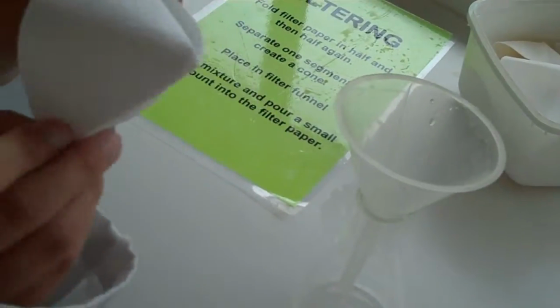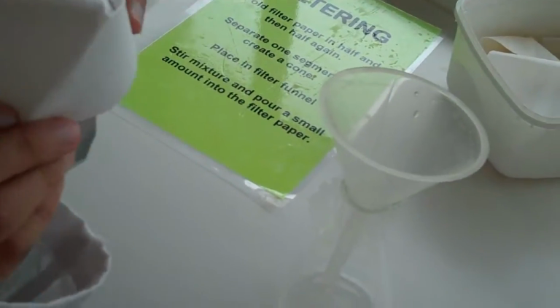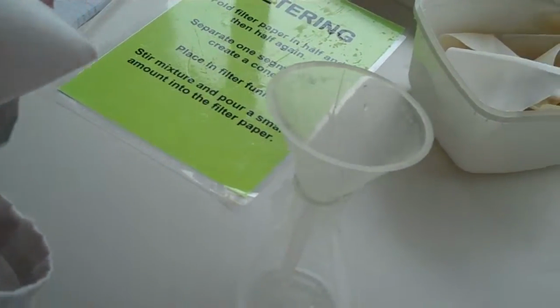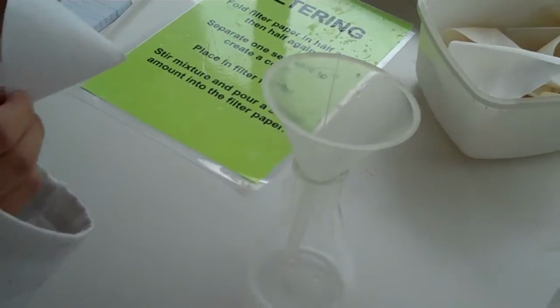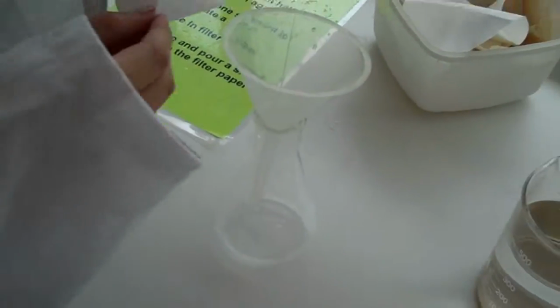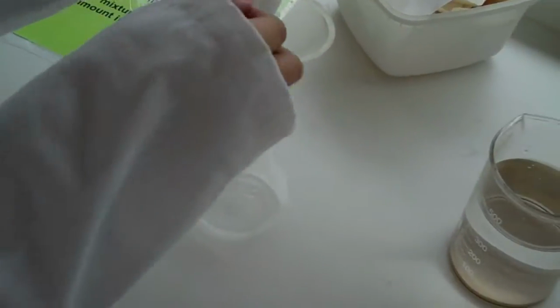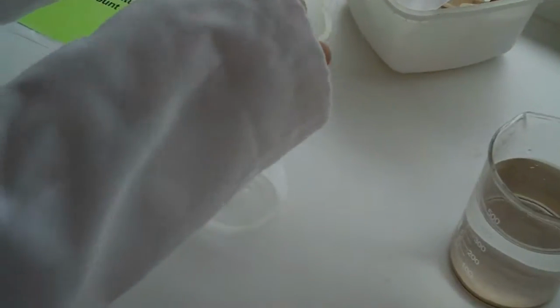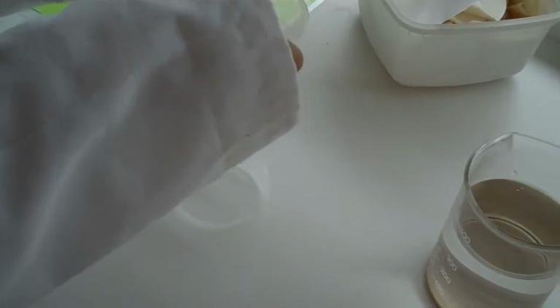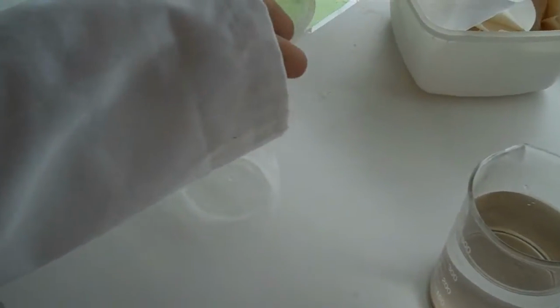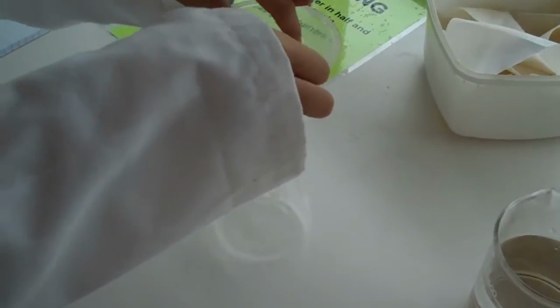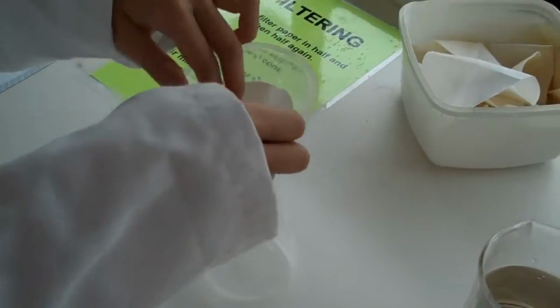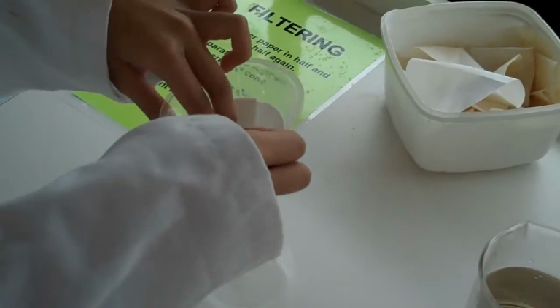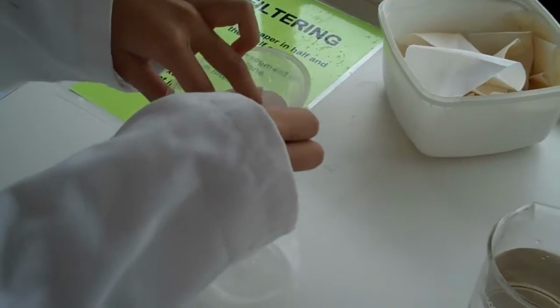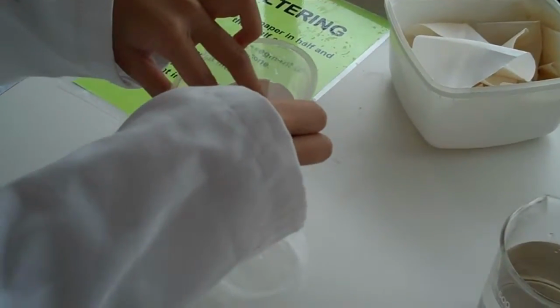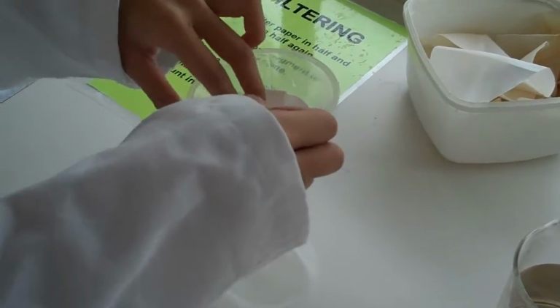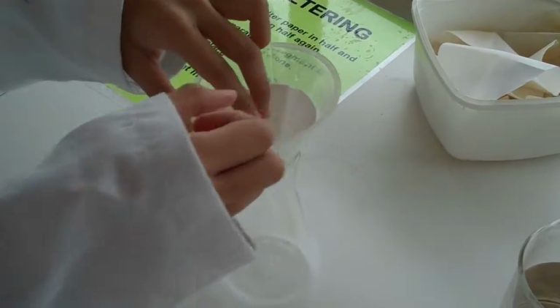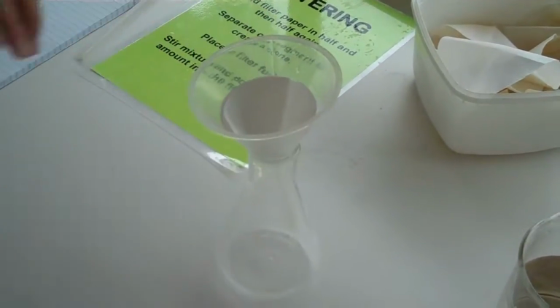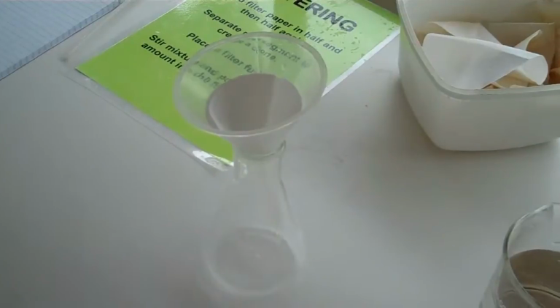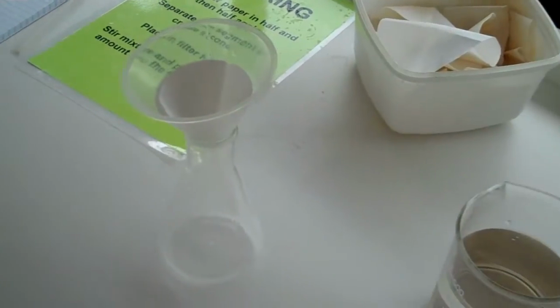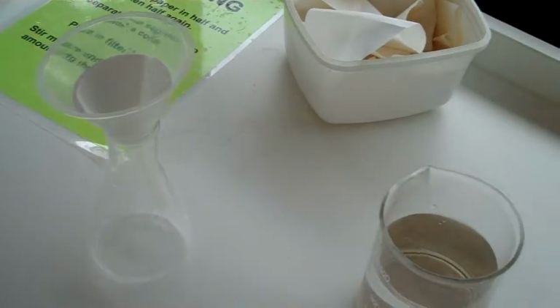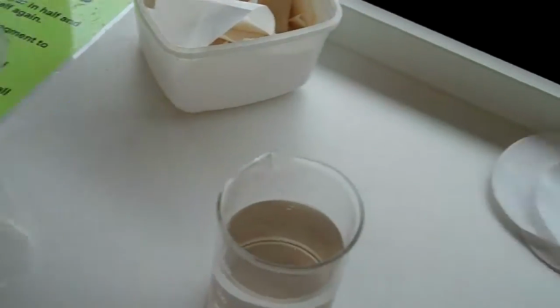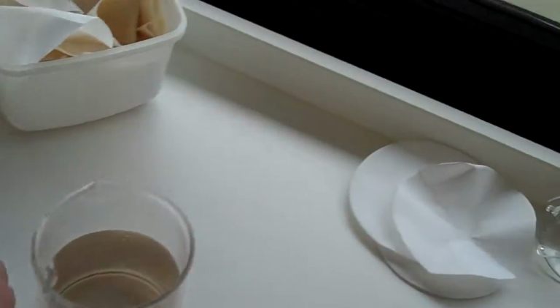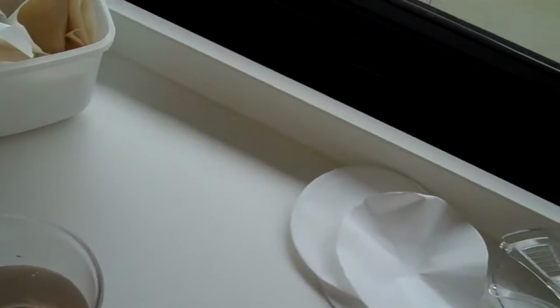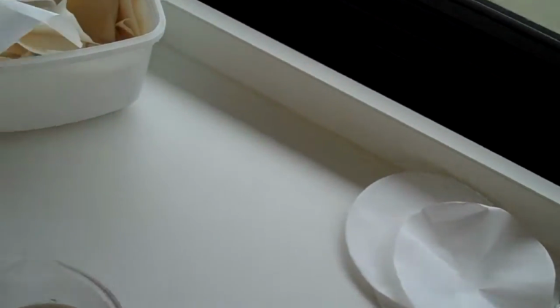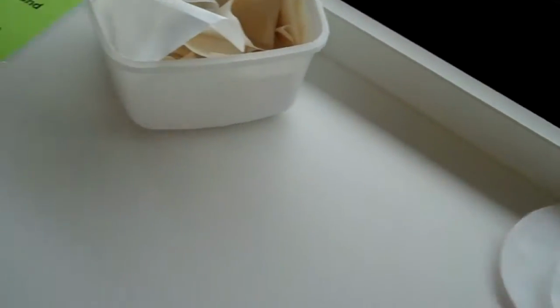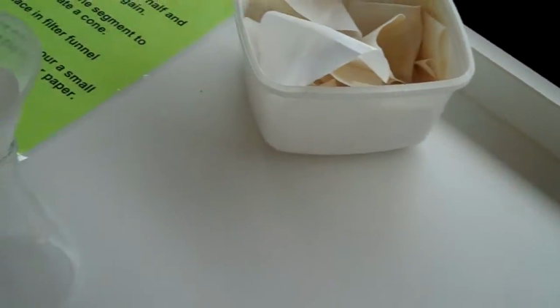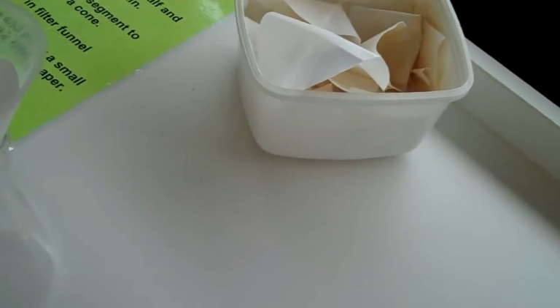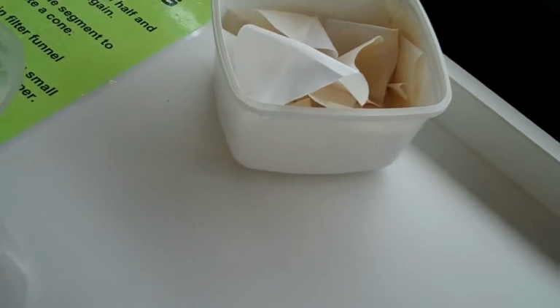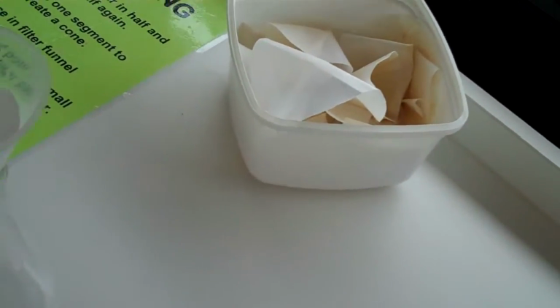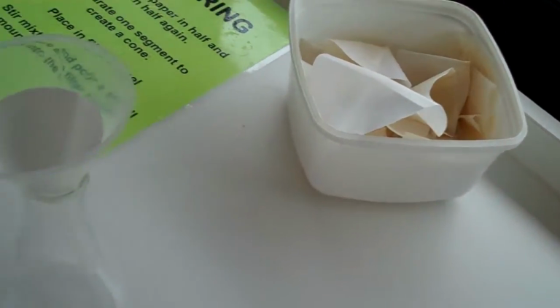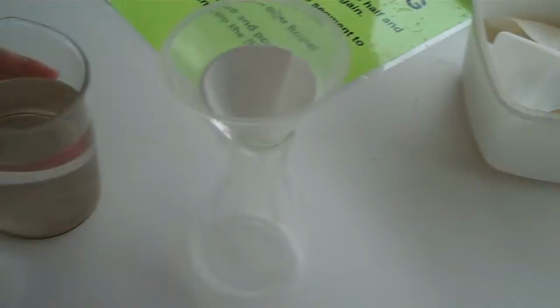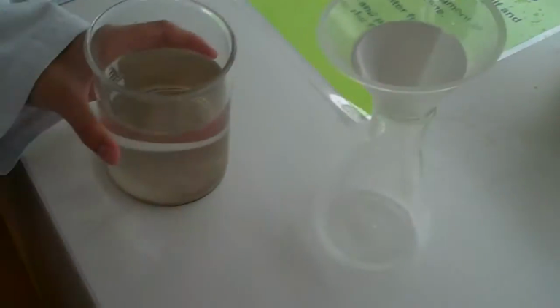So if you can pop that into the funnel. Excellent. Now Aiden, we just need to mix that up a bit with the stirring rod.